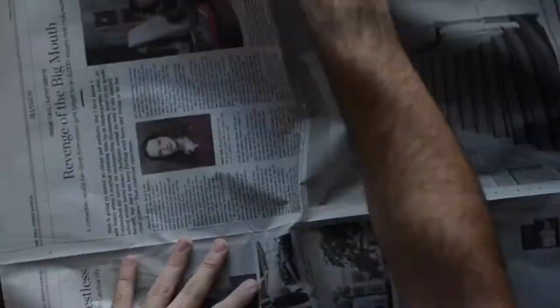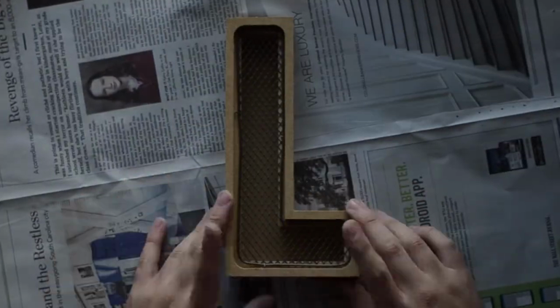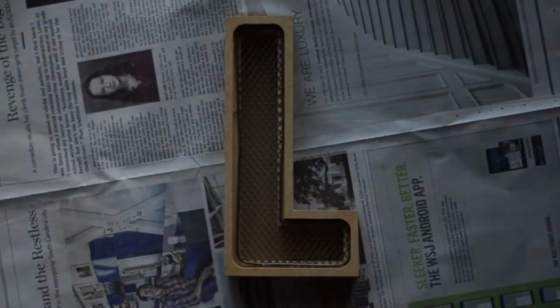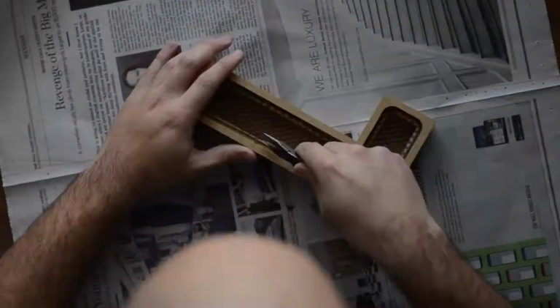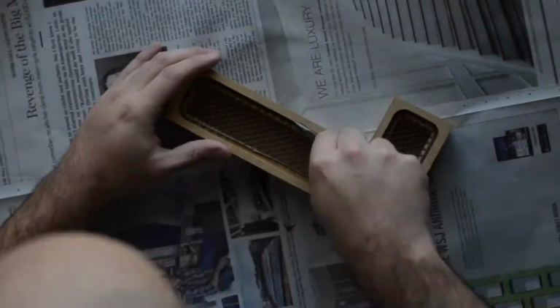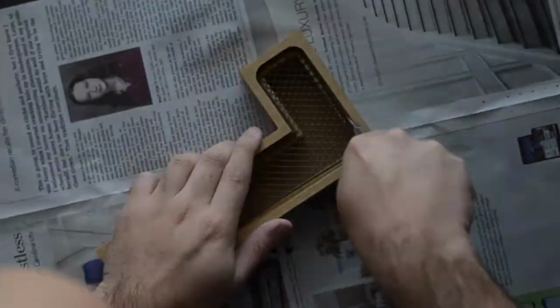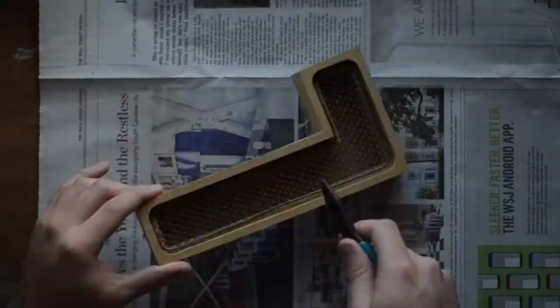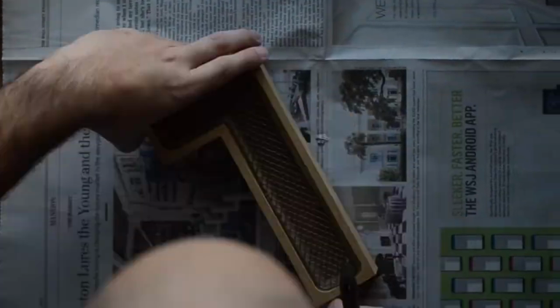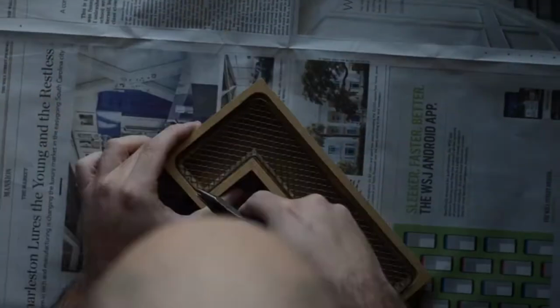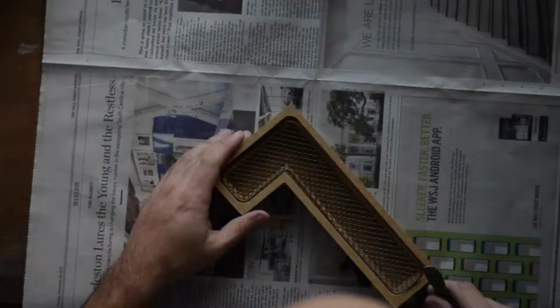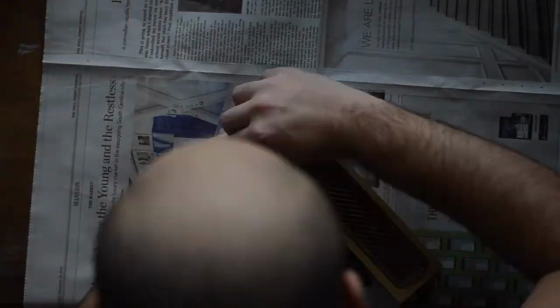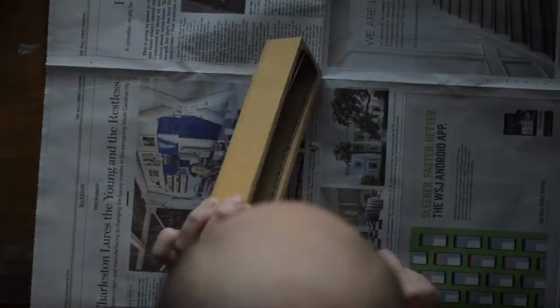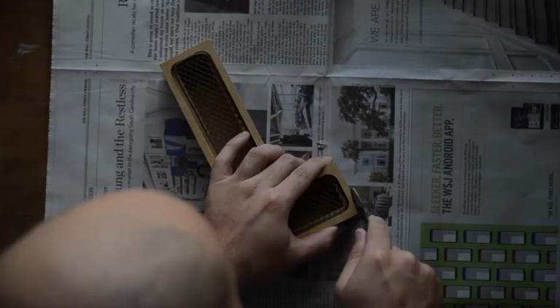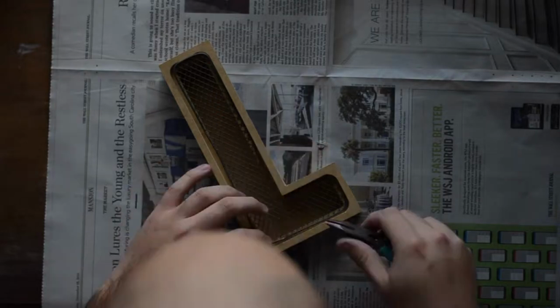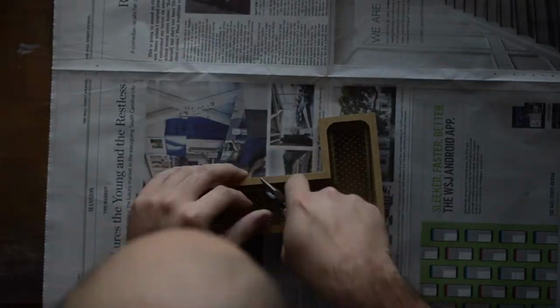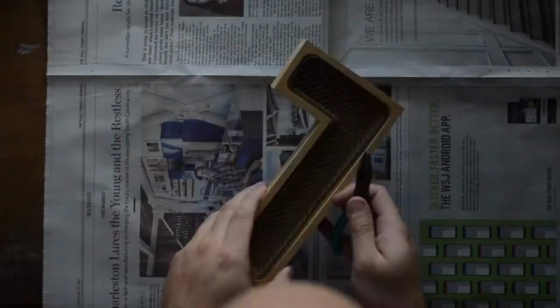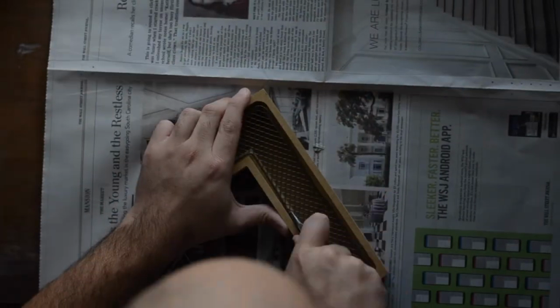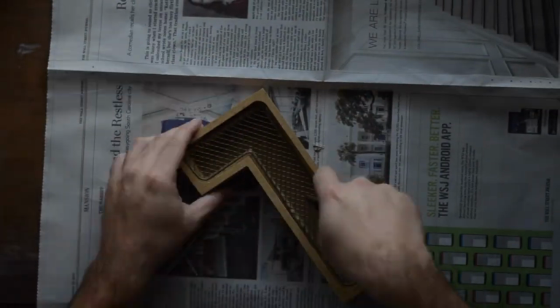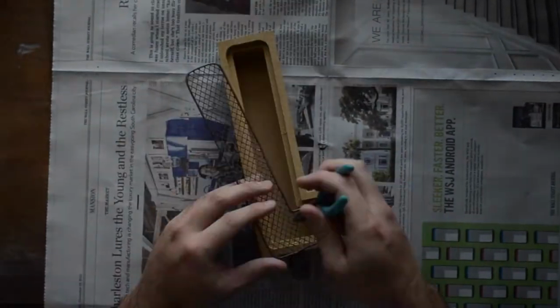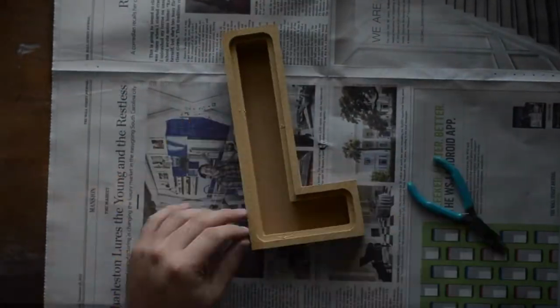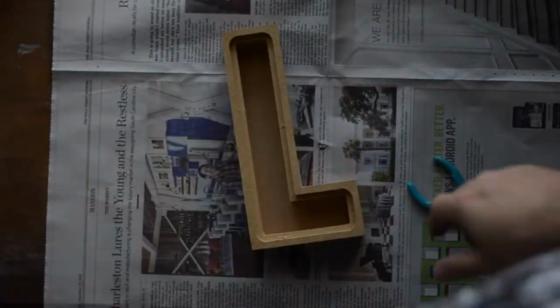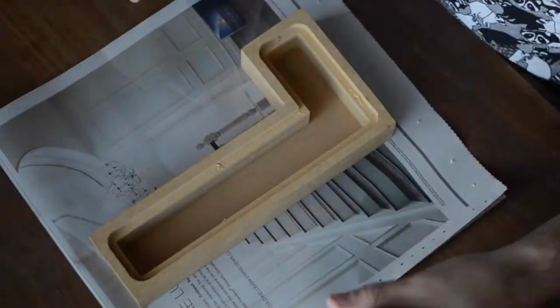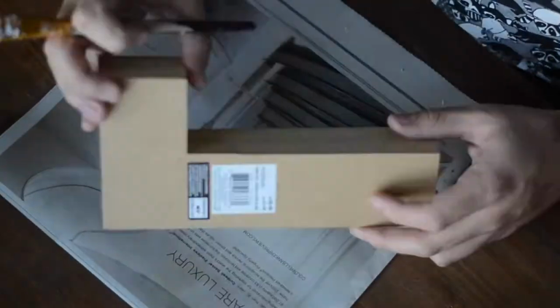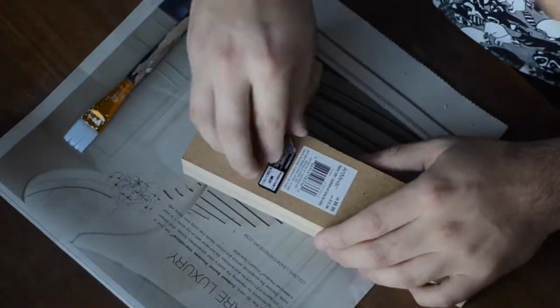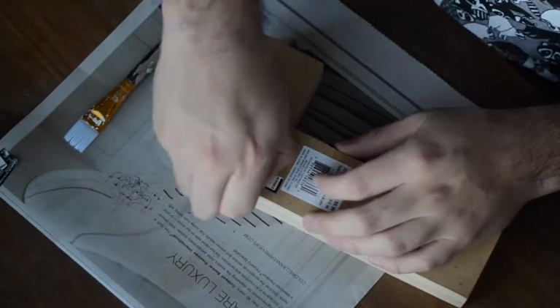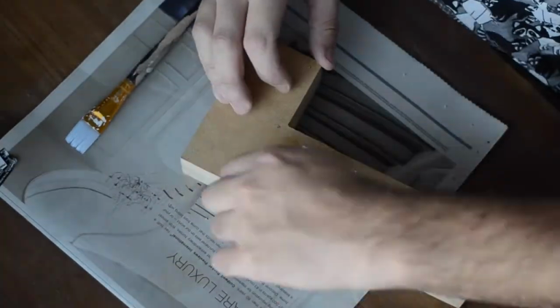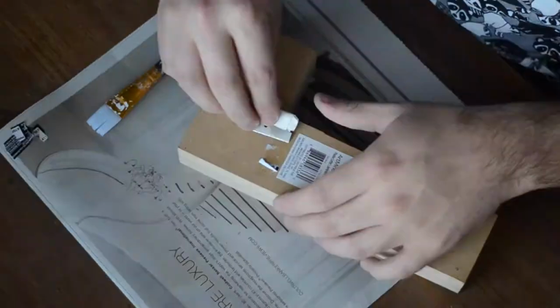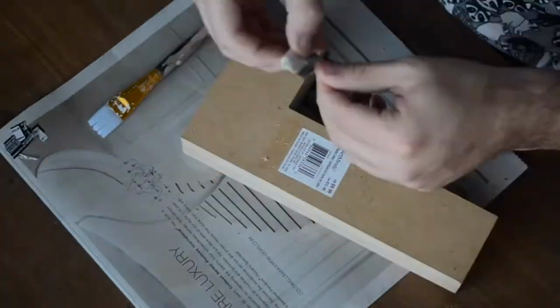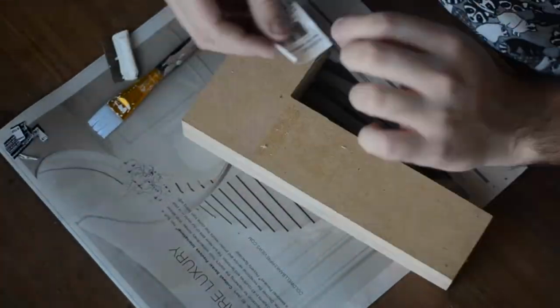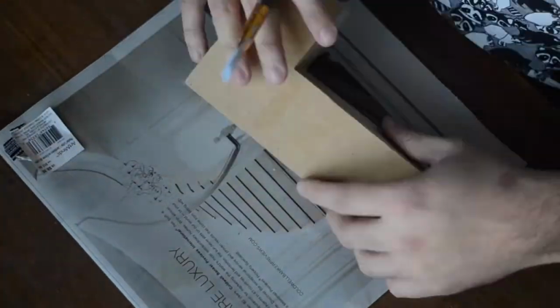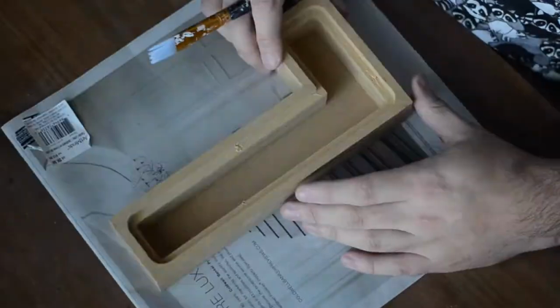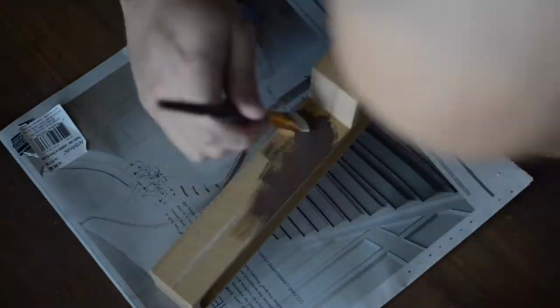The first thing I had to do was remove the metal mesh from the front of my letters. They were attached with small staples so I had to remove those with pliers. Then I realized that there were stickers on the back so I had to remove those as well.